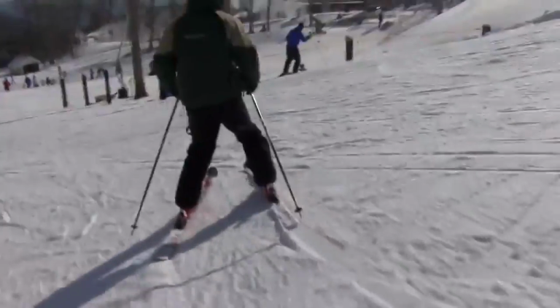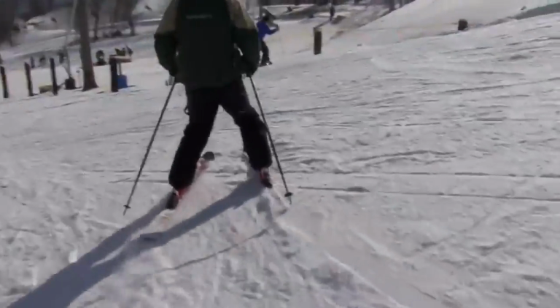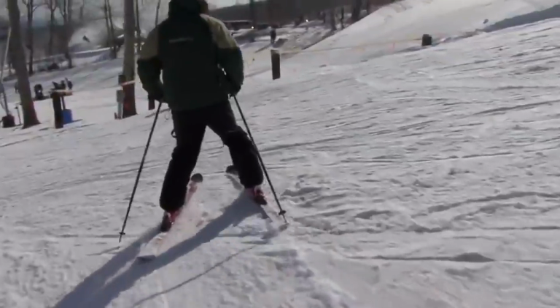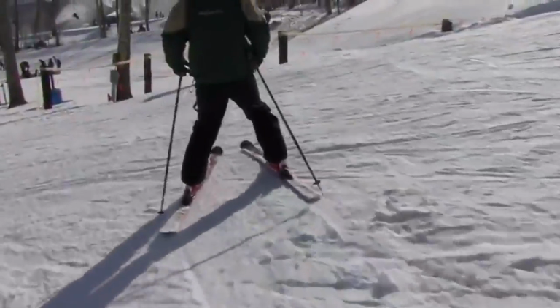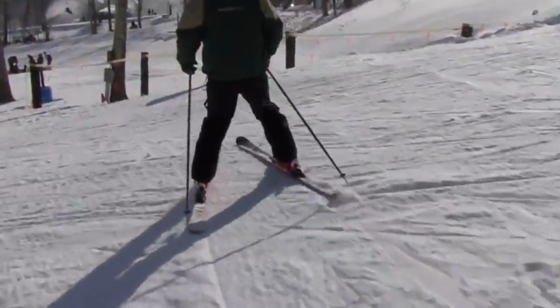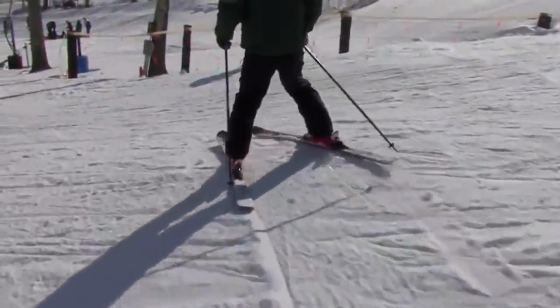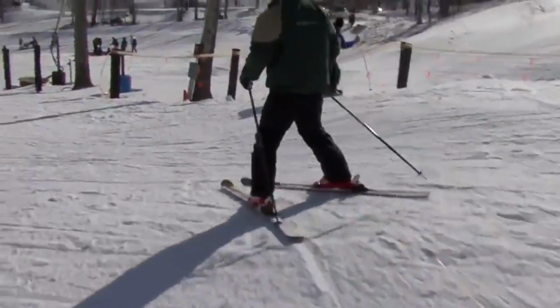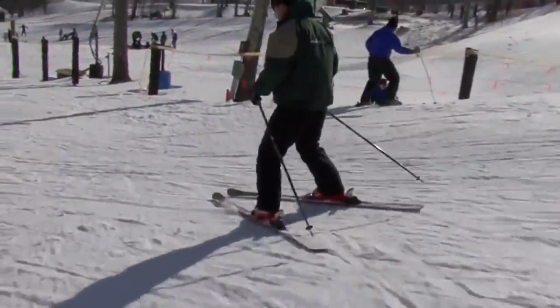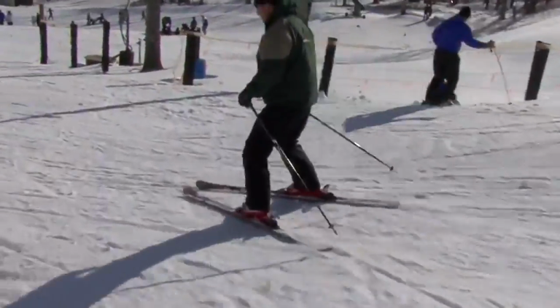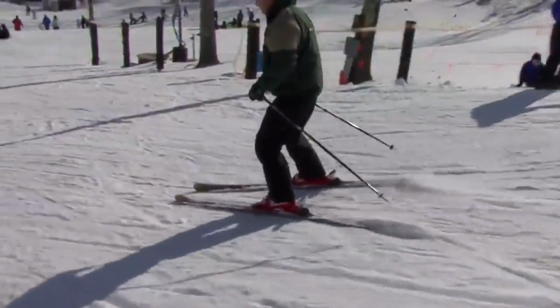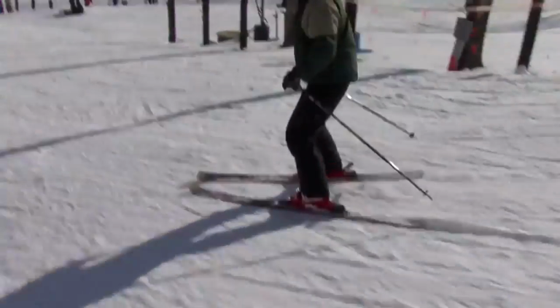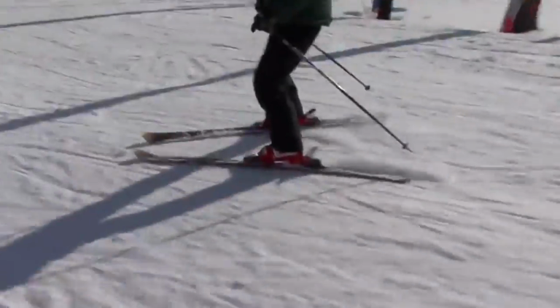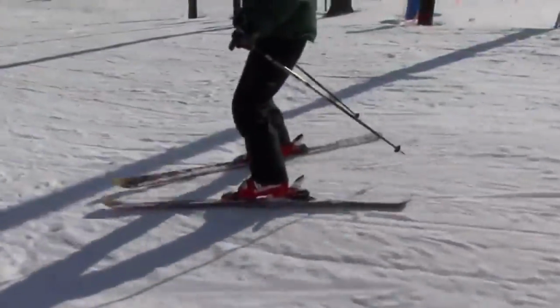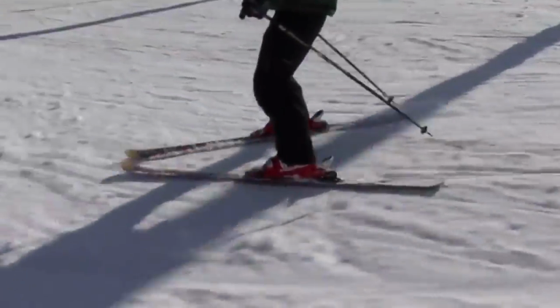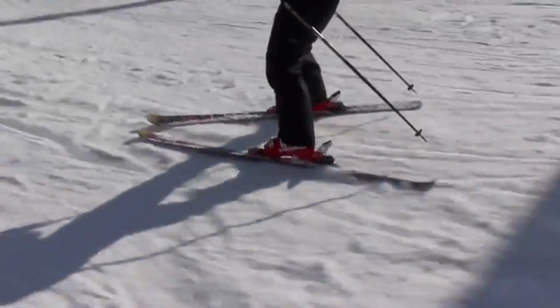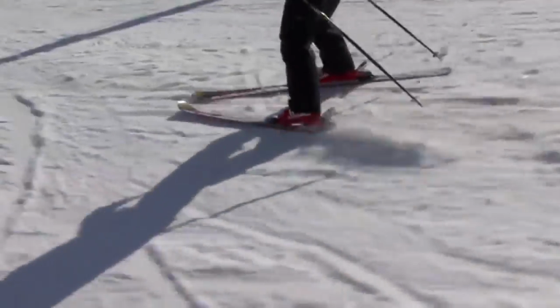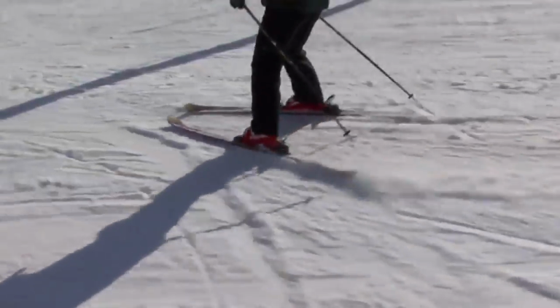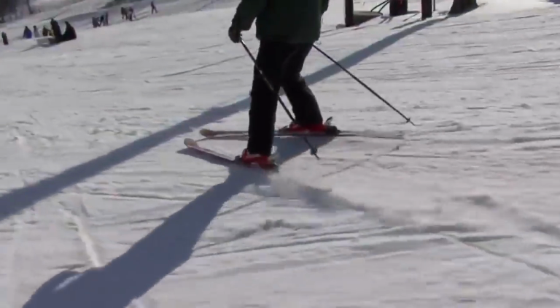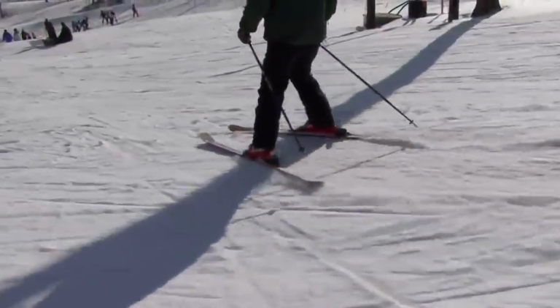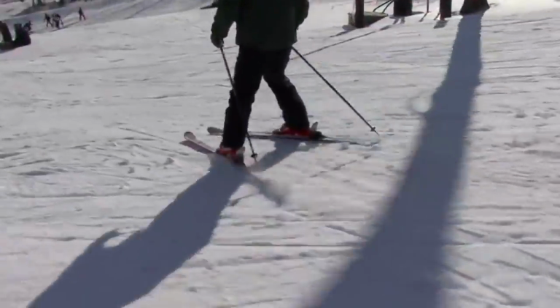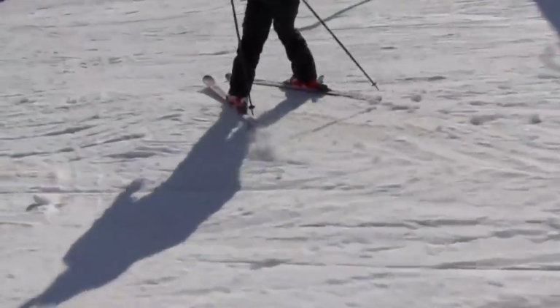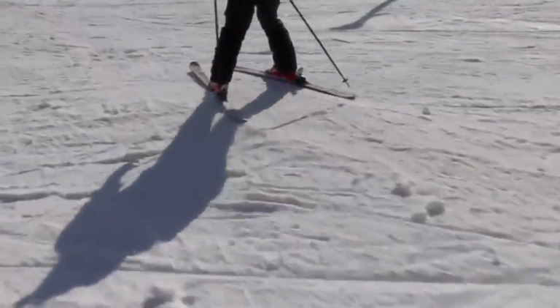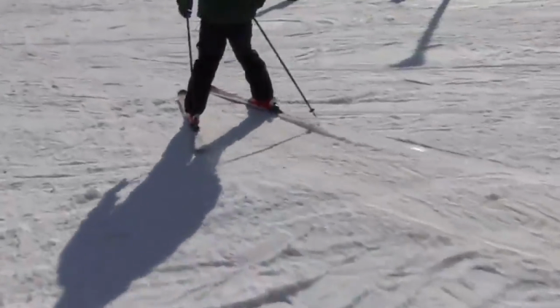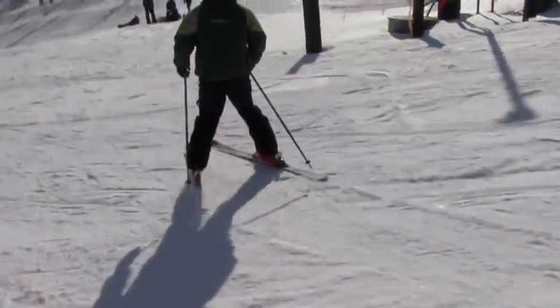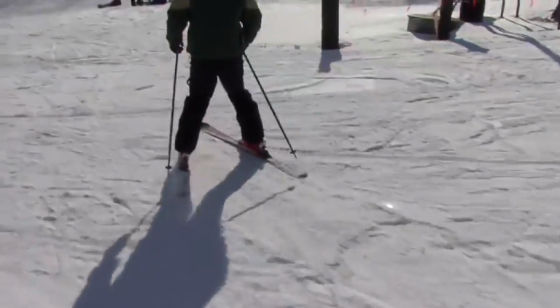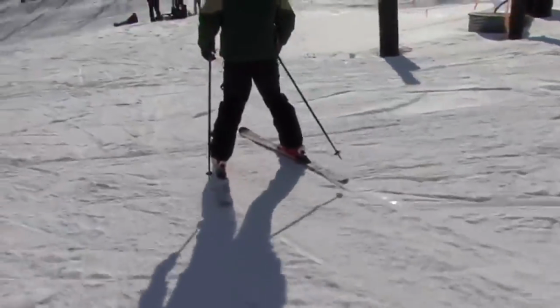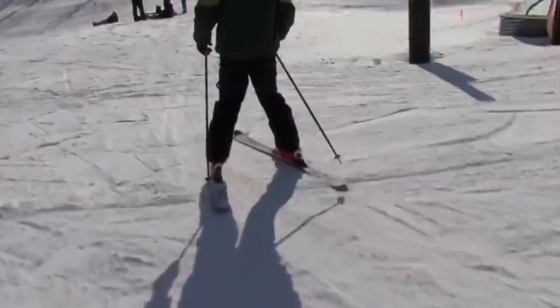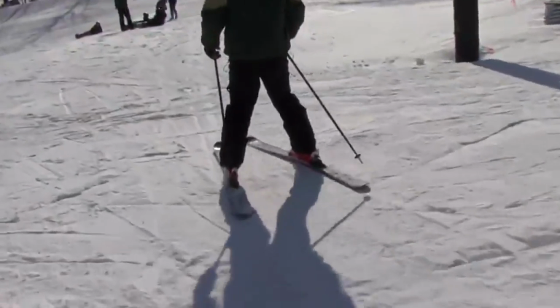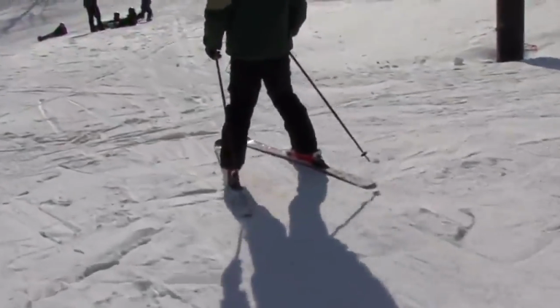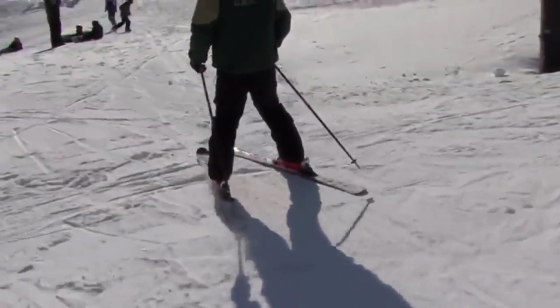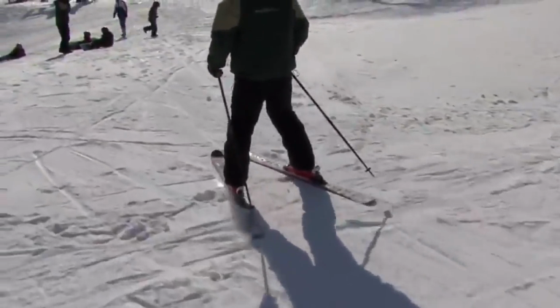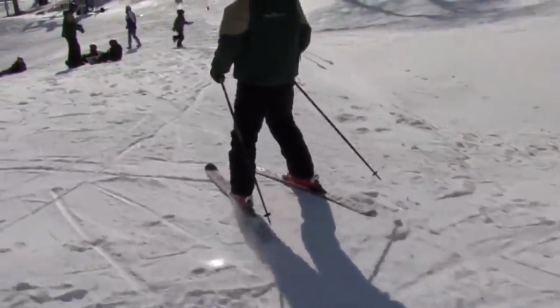The larger the wedge is, the slower we go; the smaller it is, the faster we go. So the idea is to progressively move that wedge in as you get more comfortable and glide down the hill.